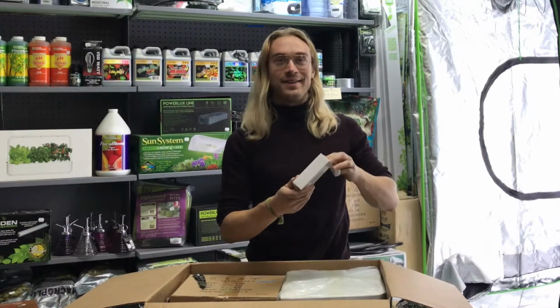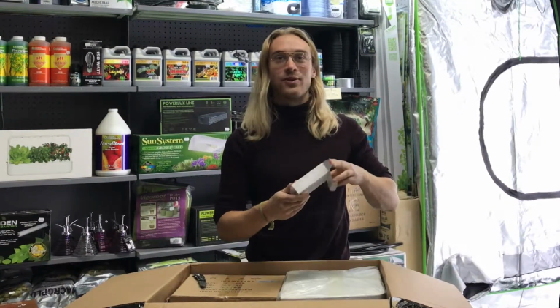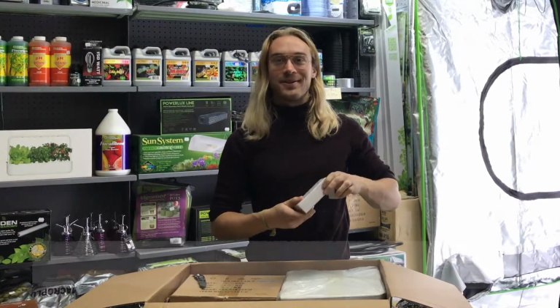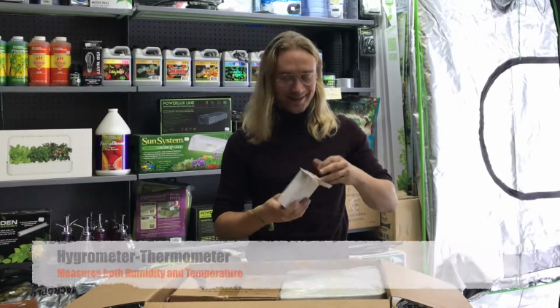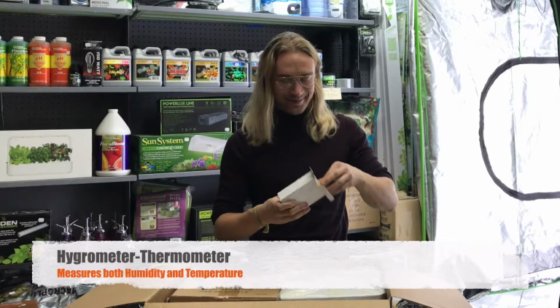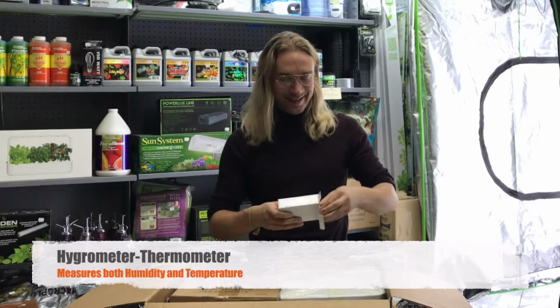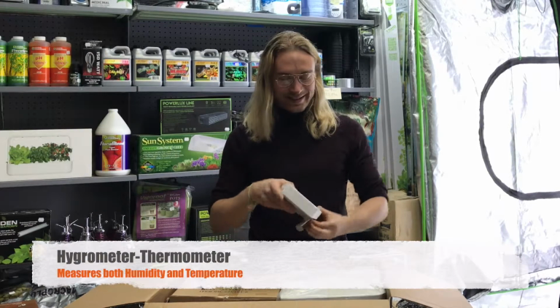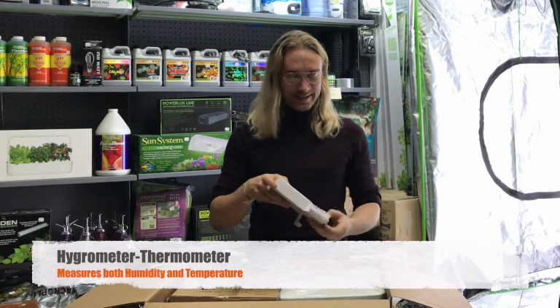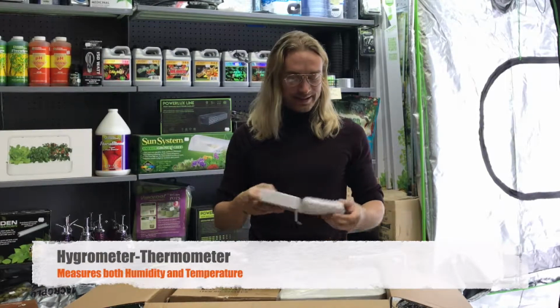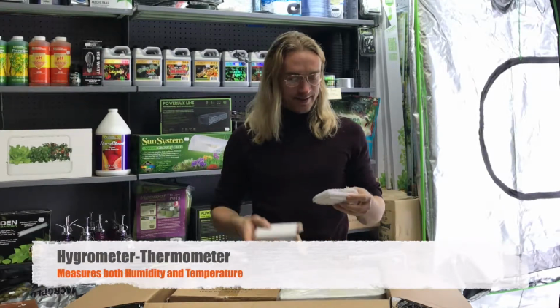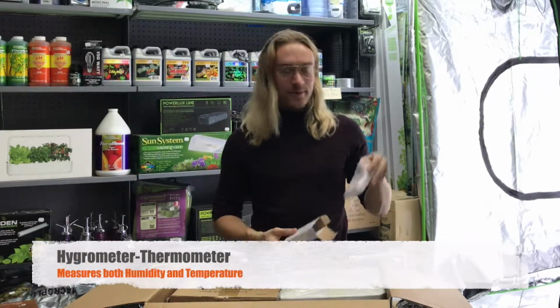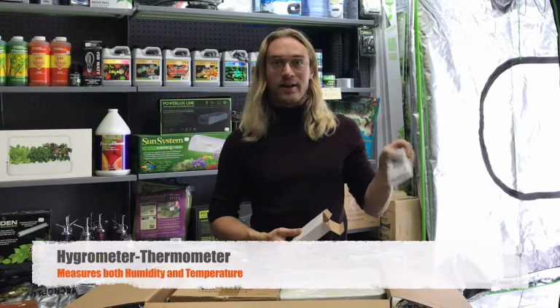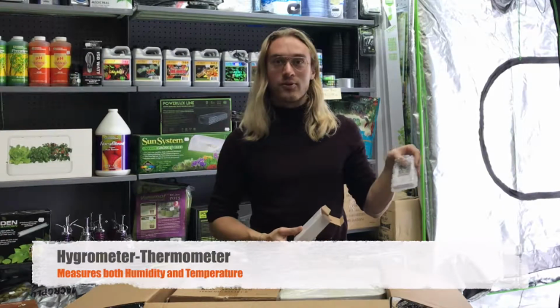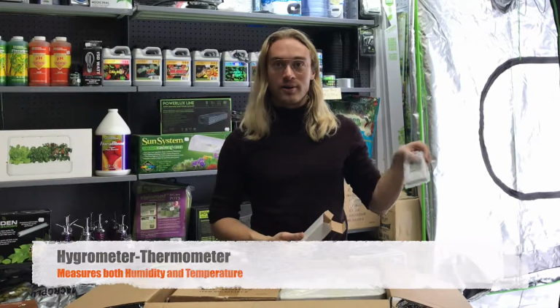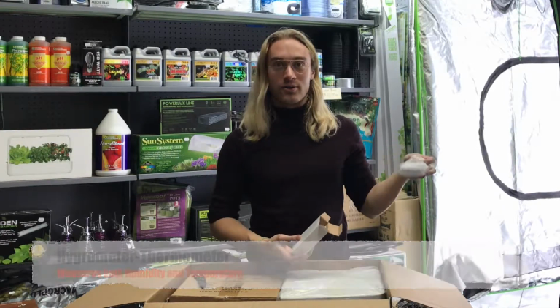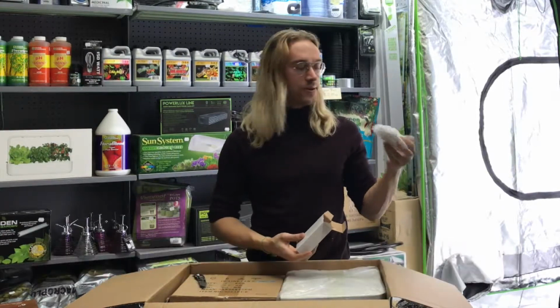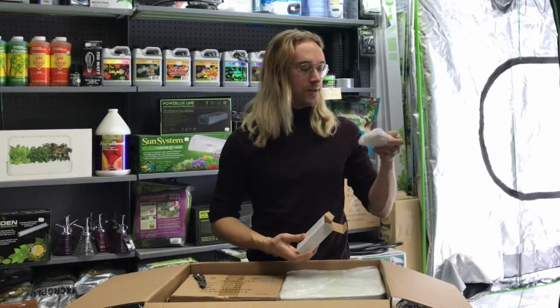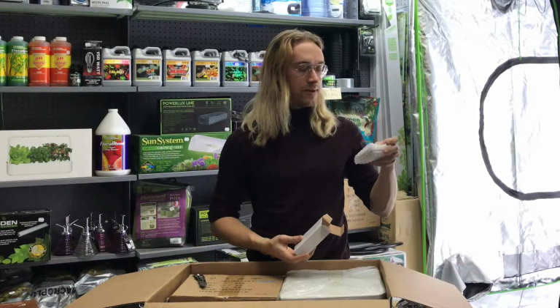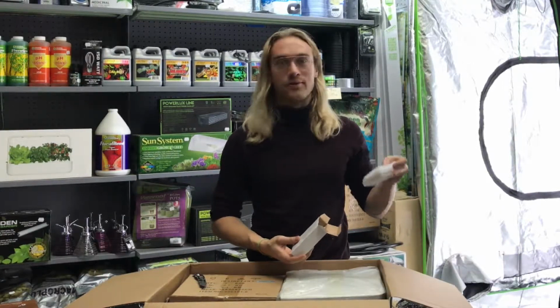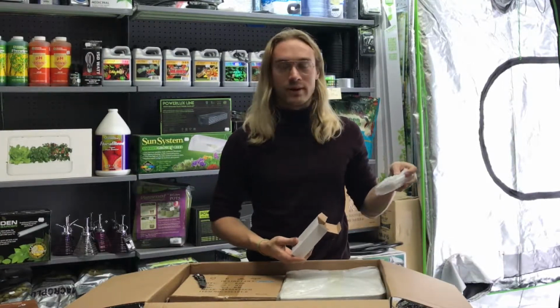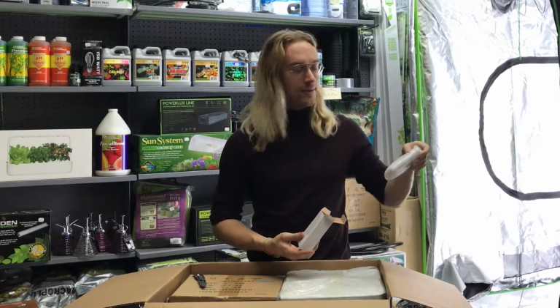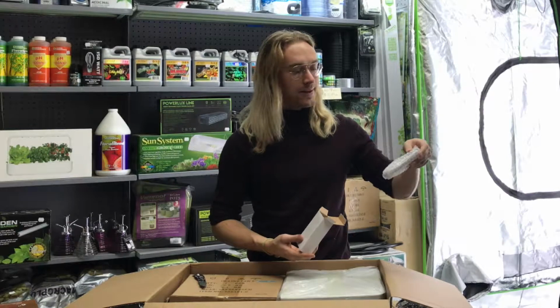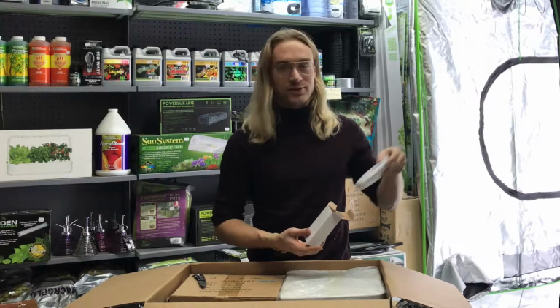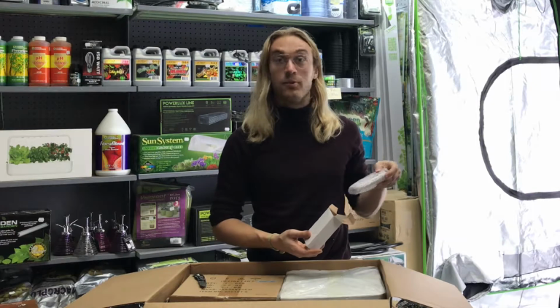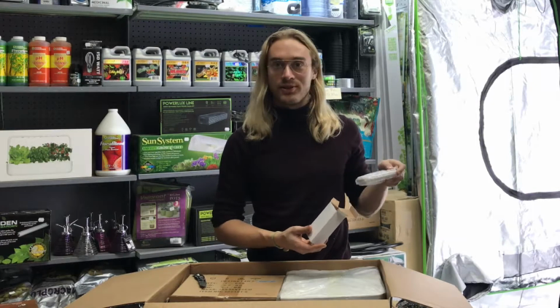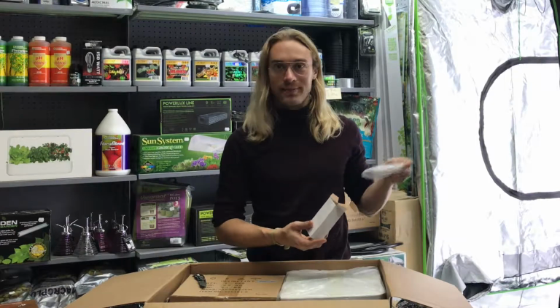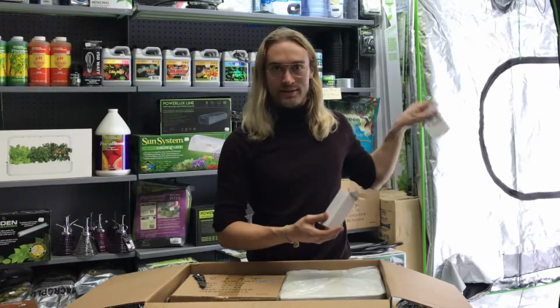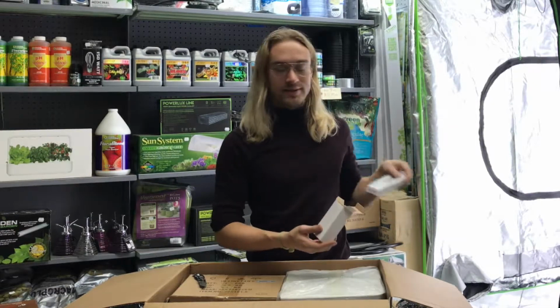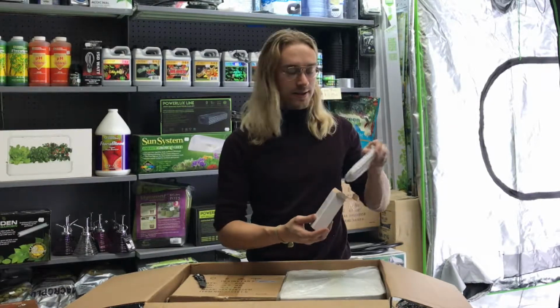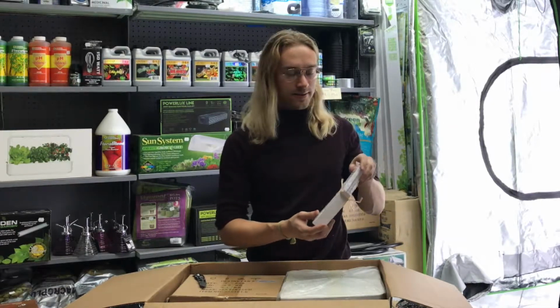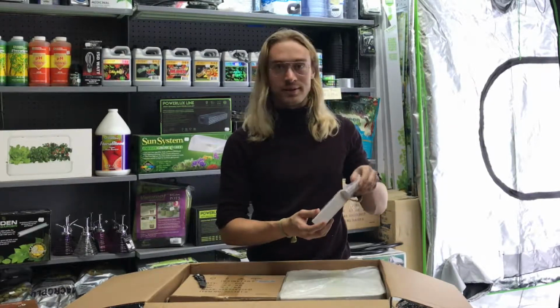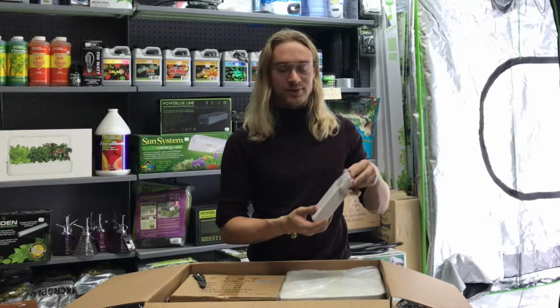This is a thermometer and hygrometer. The hygrometer measures the moisture inside the tent, along with the temperature.